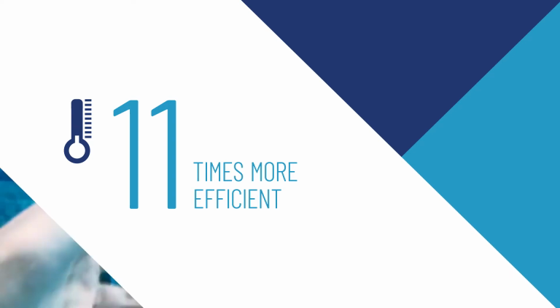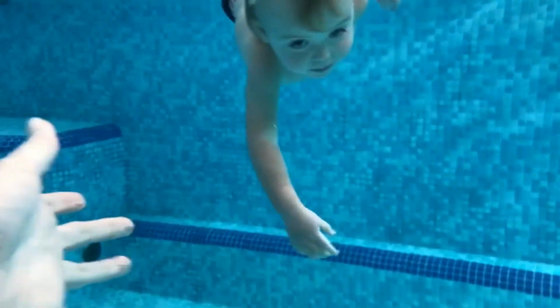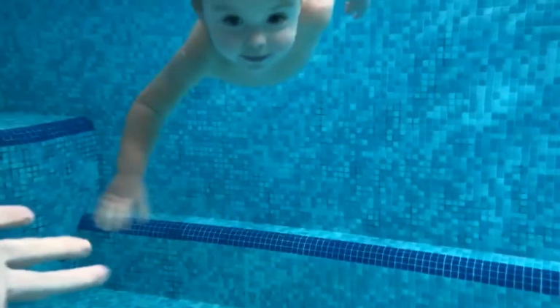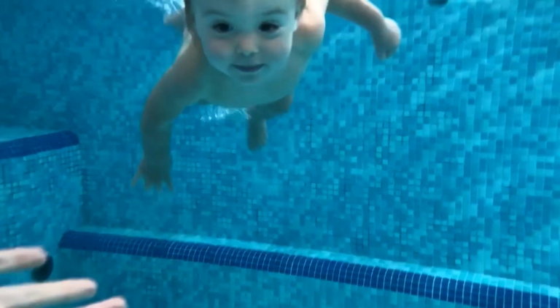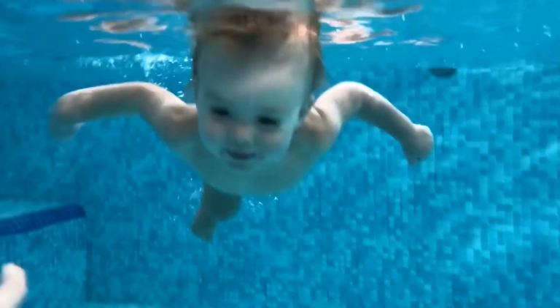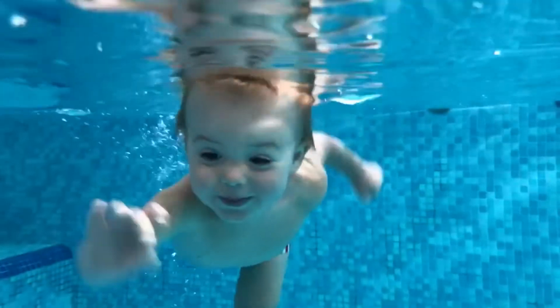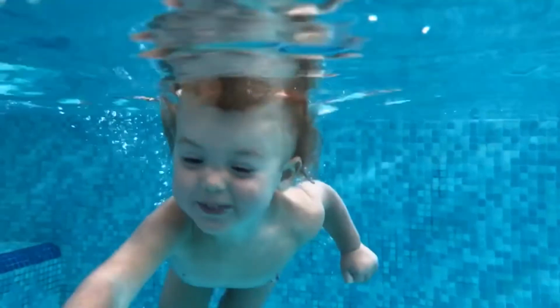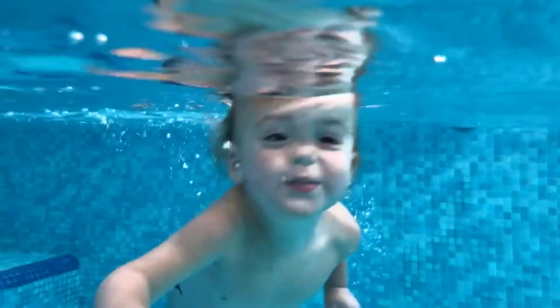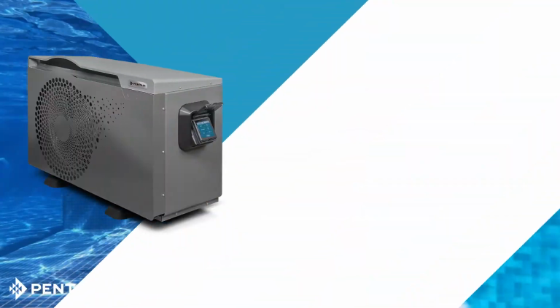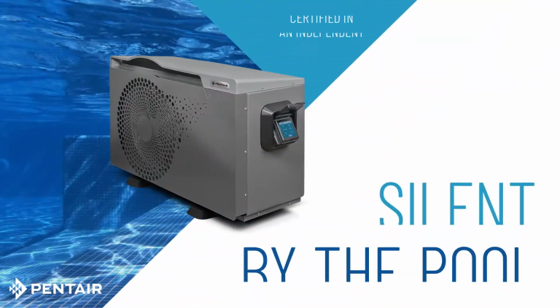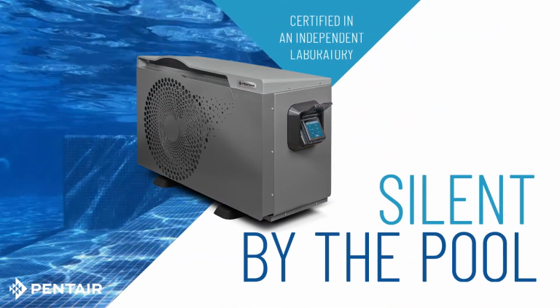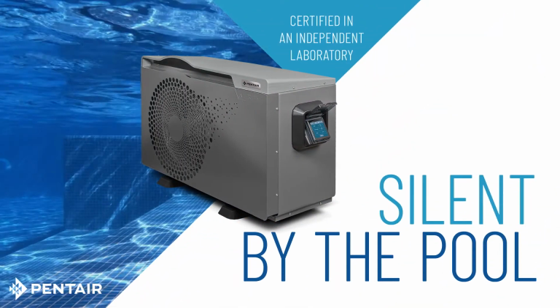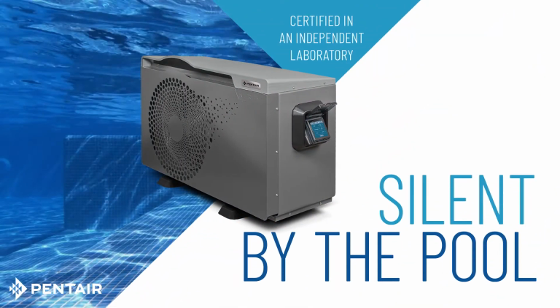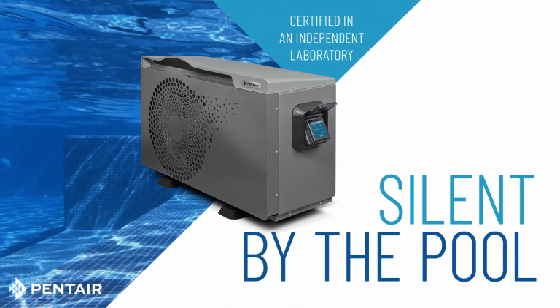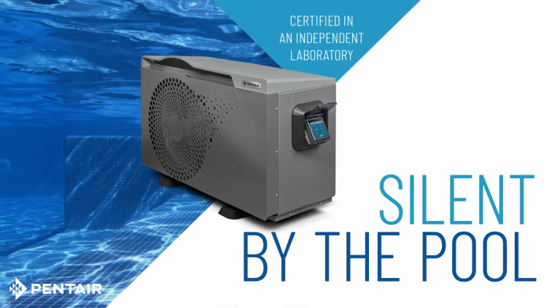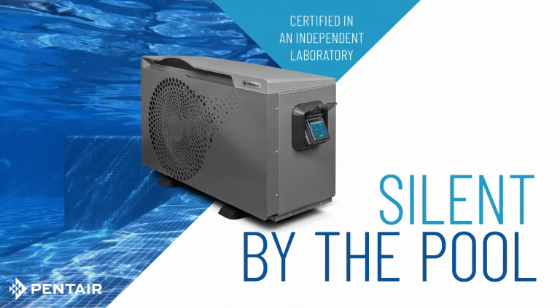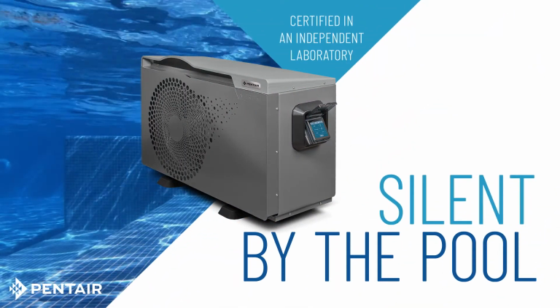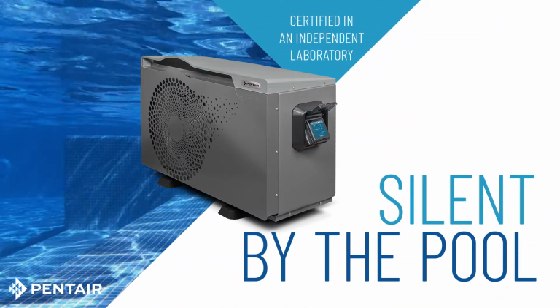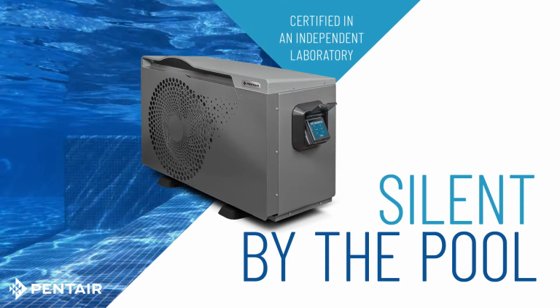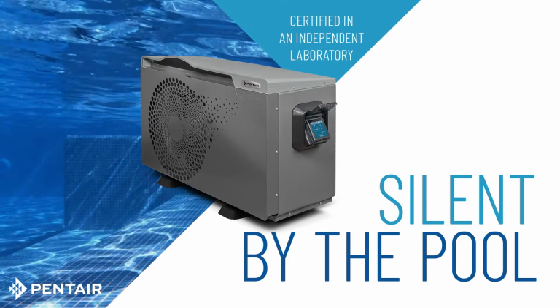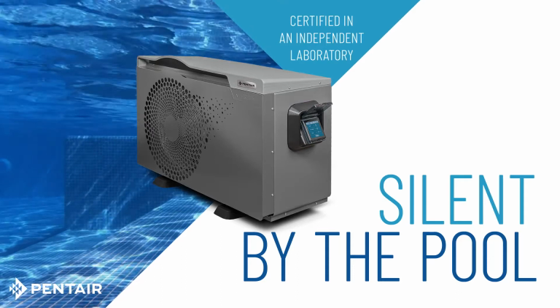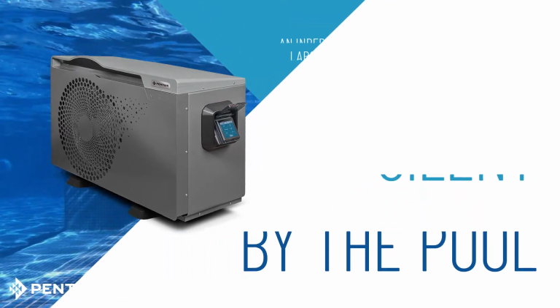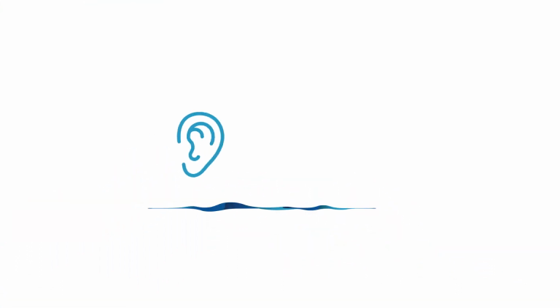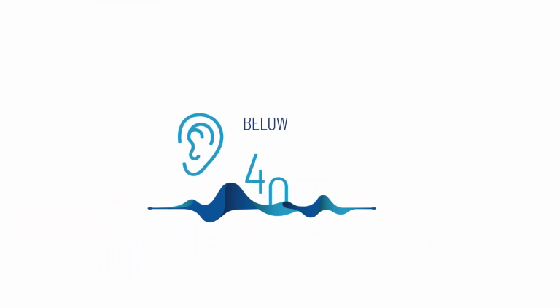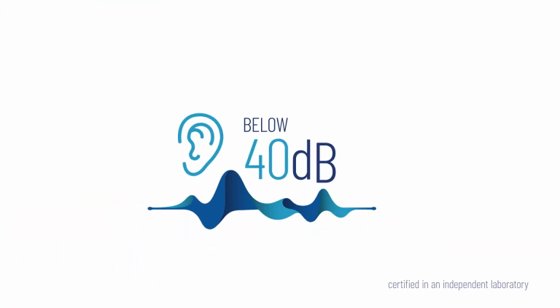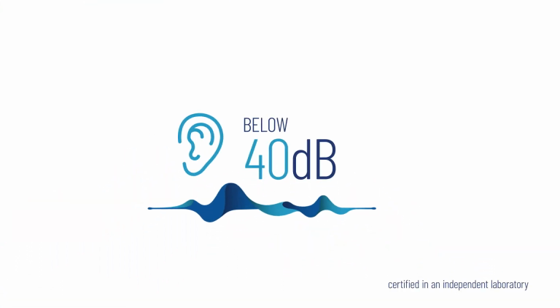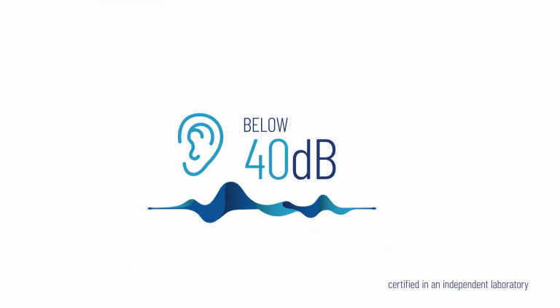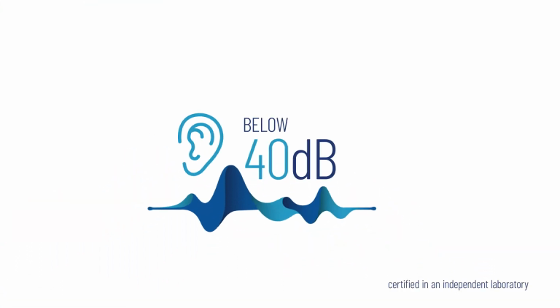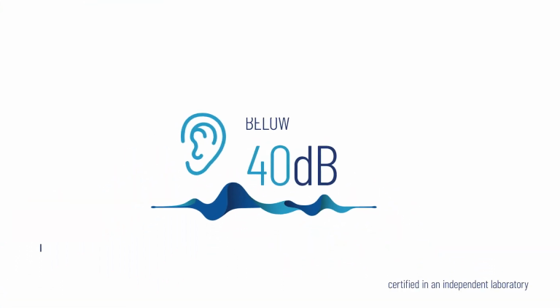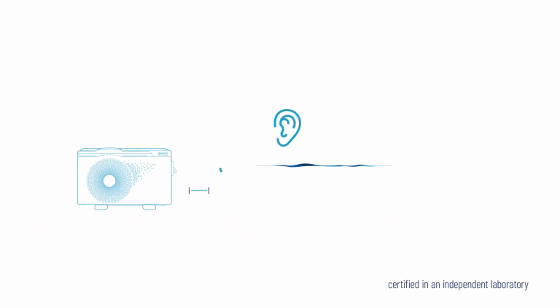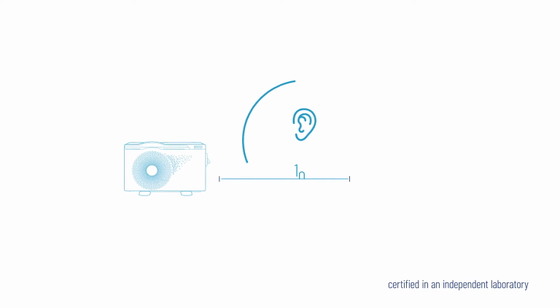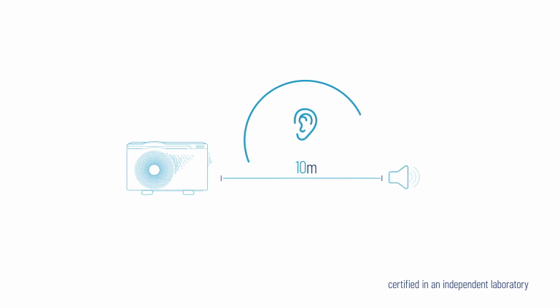This is all possible due to the full inverter technology. Silent by the pool, this full inverter Invertemp FL is one of the quietest heat pumps on the market and operates below 40 decibels in boost mode at 10 meters.